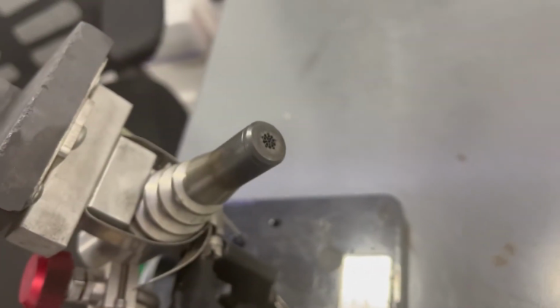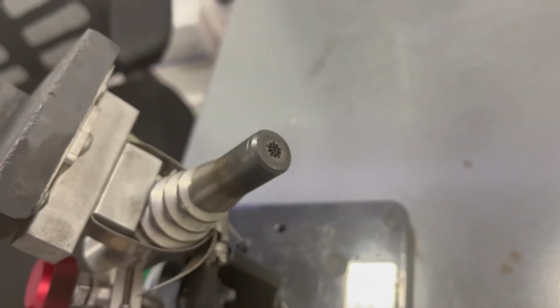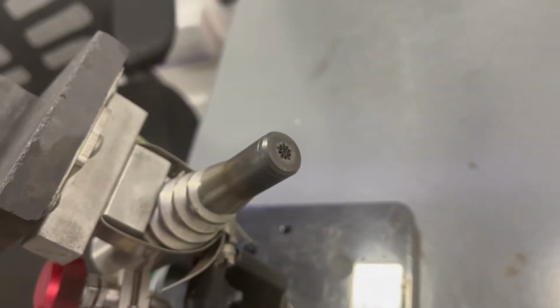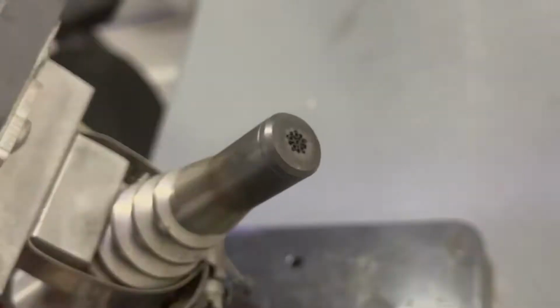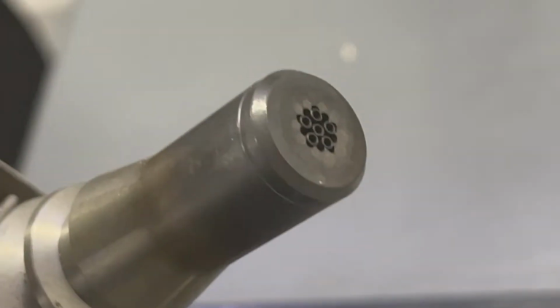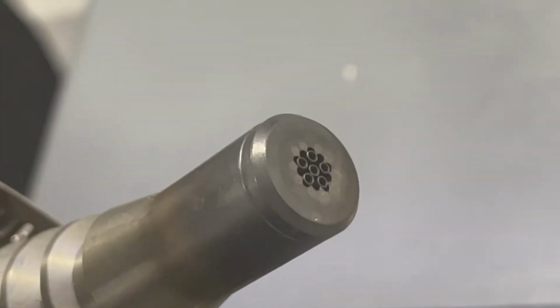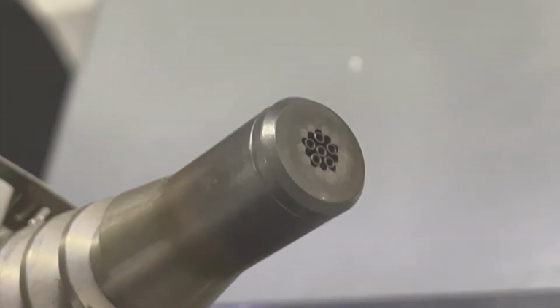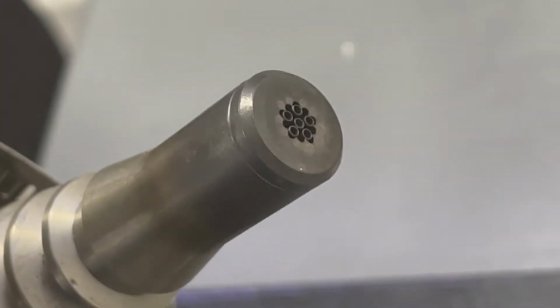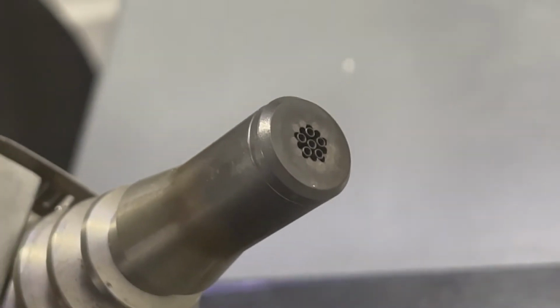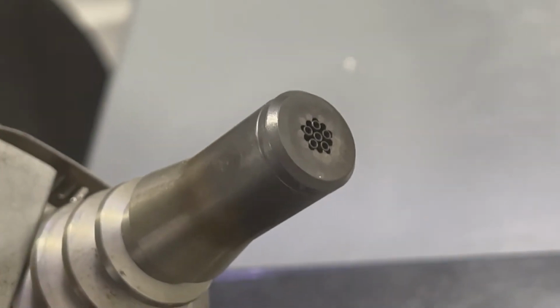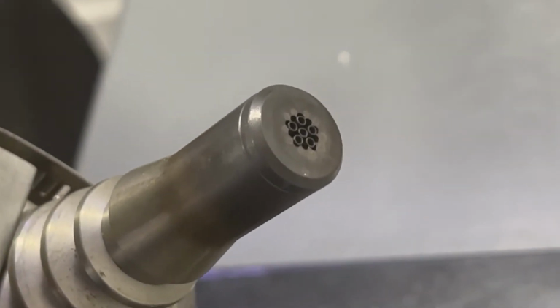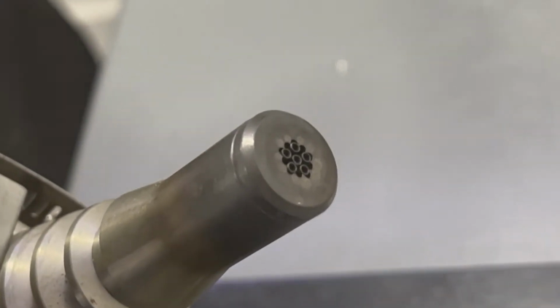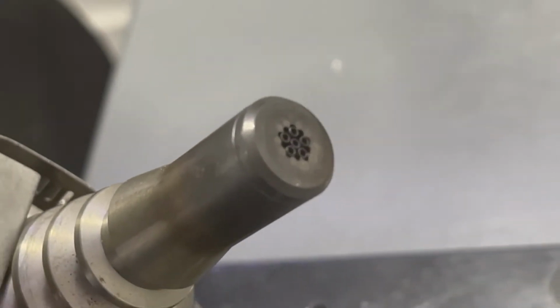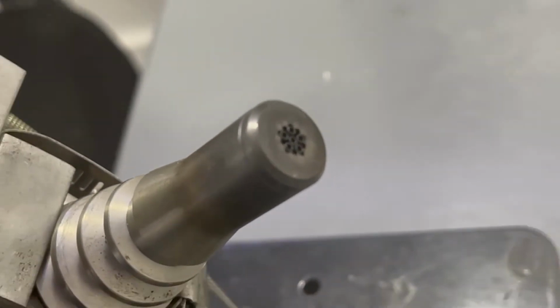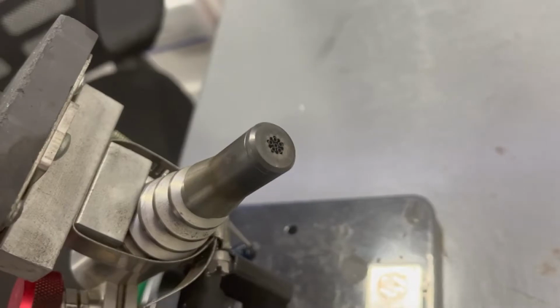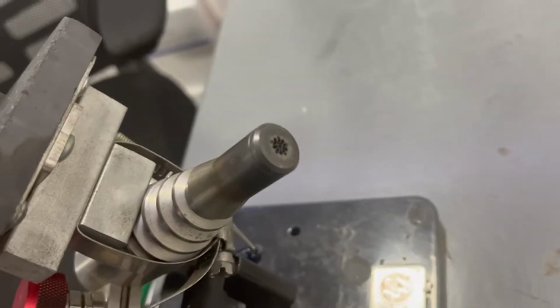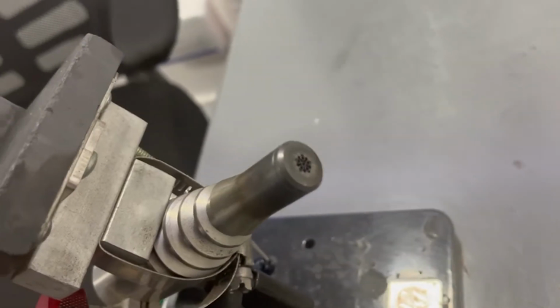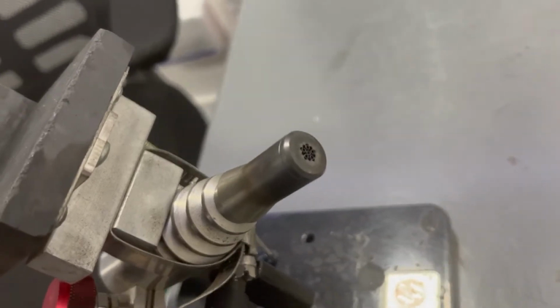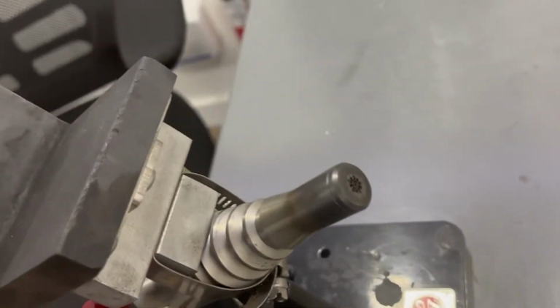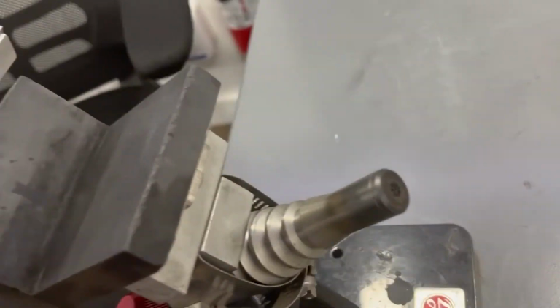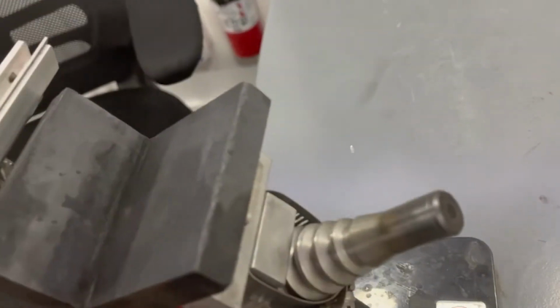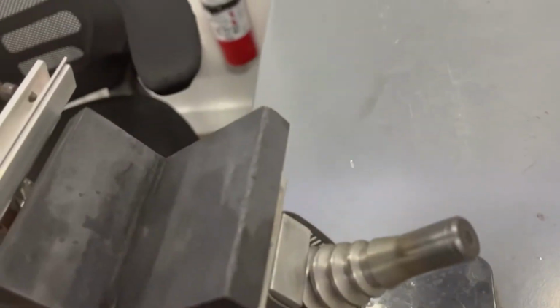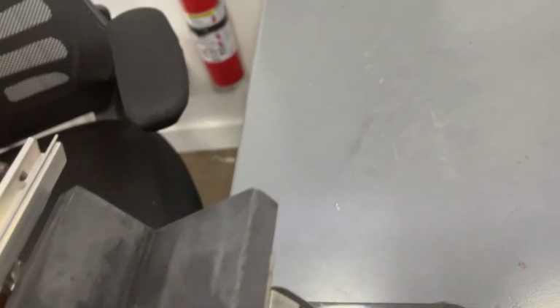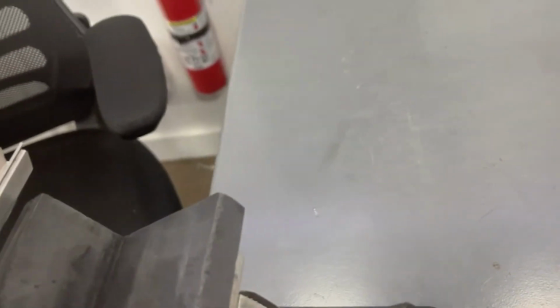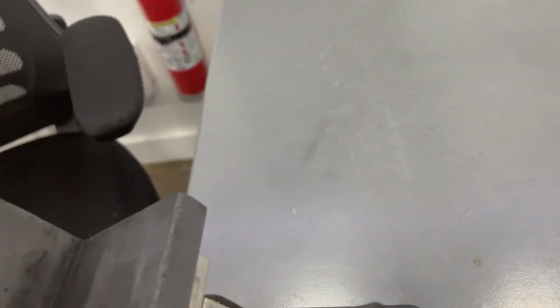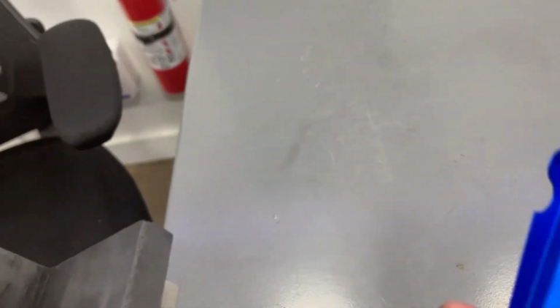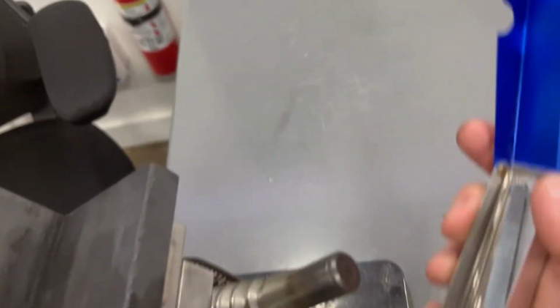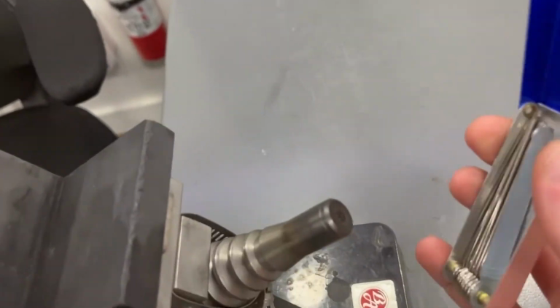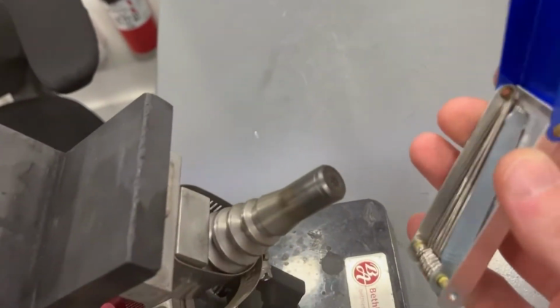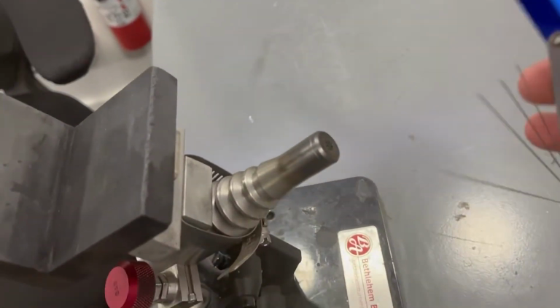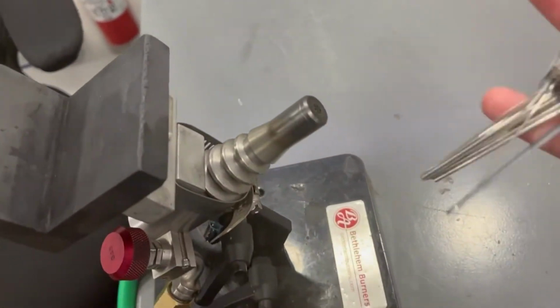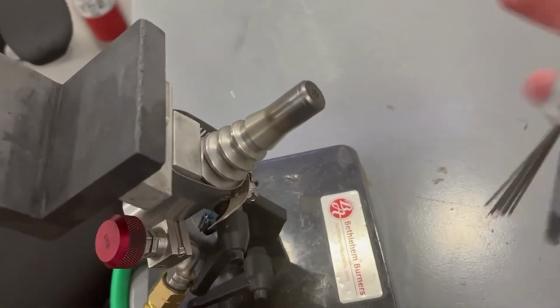There we have the ports pretty clean. We've got it scraped down, and a lot of the crud and the carbon buildup scraped off.